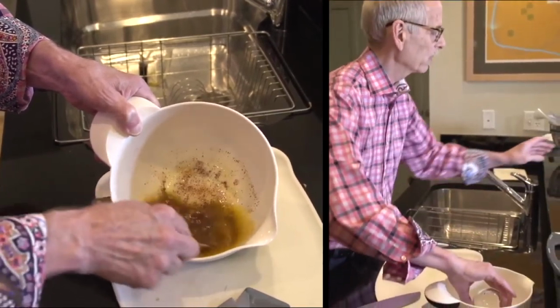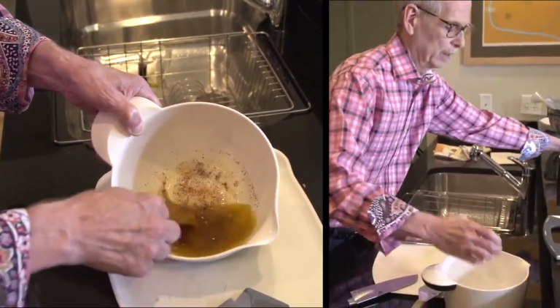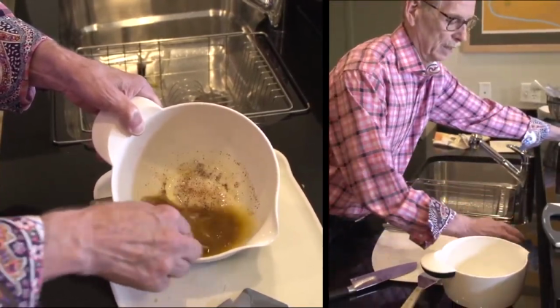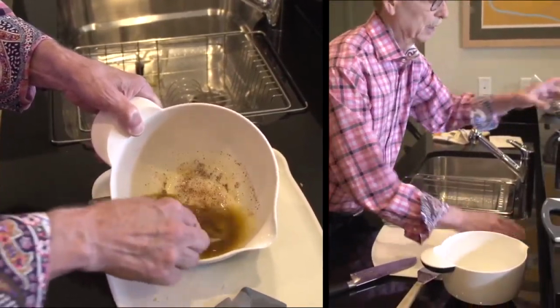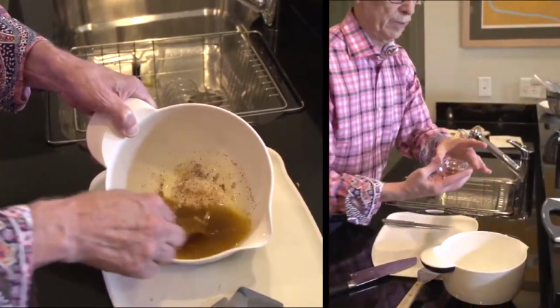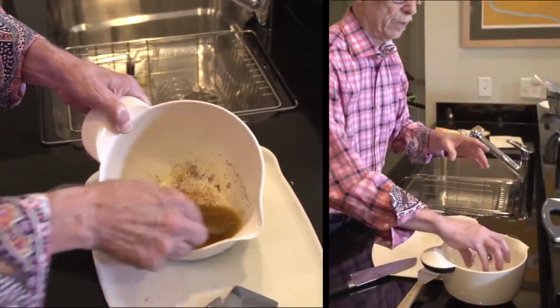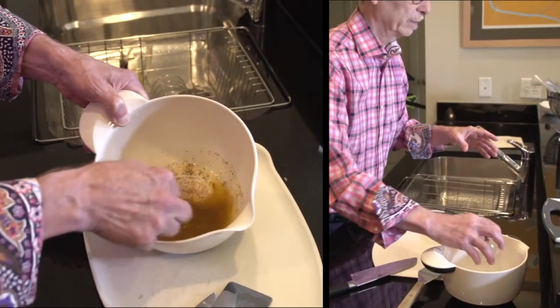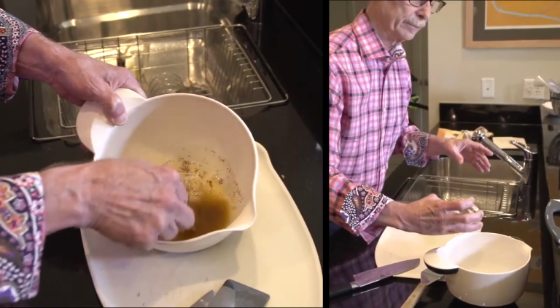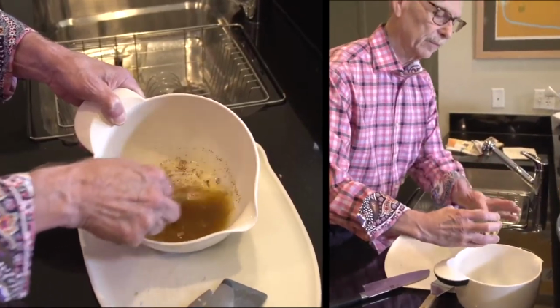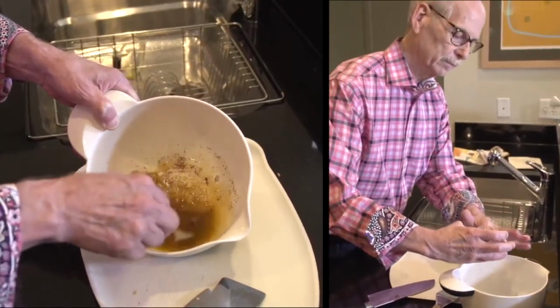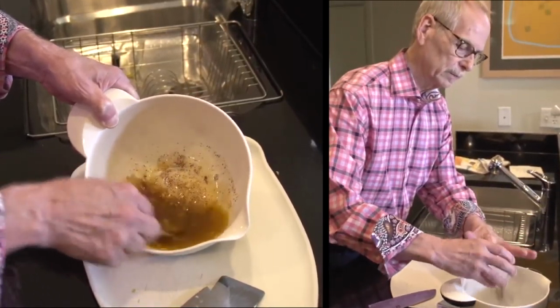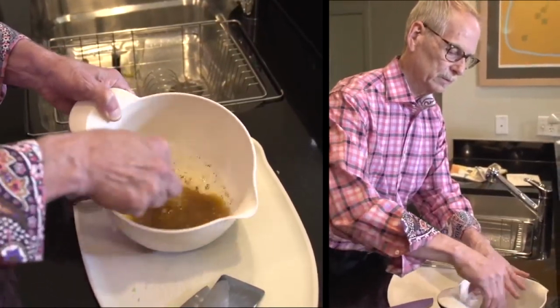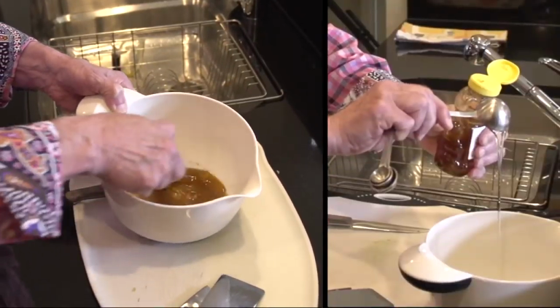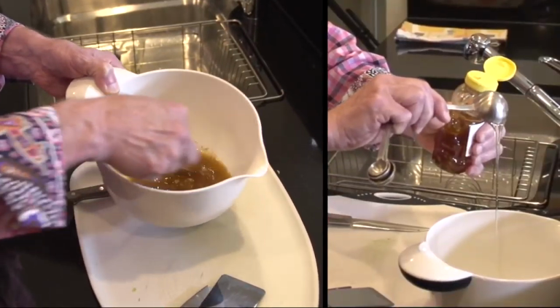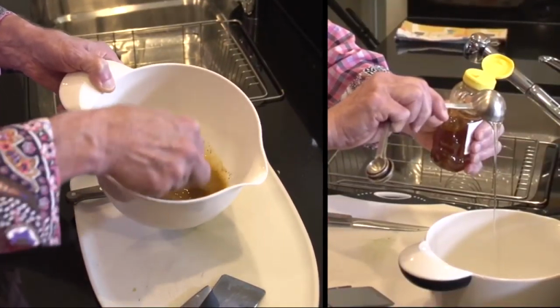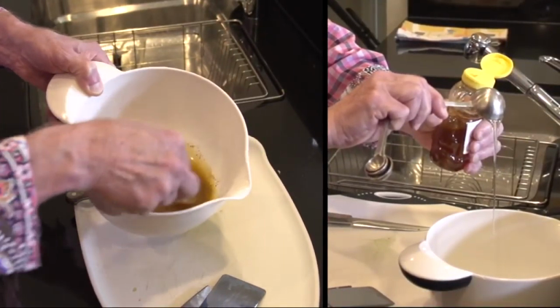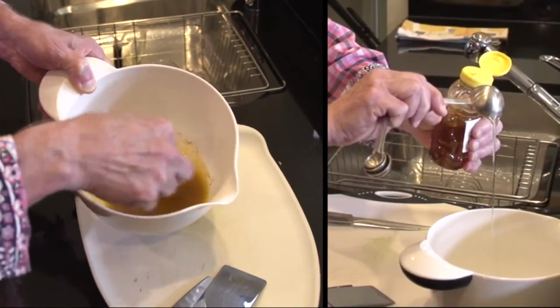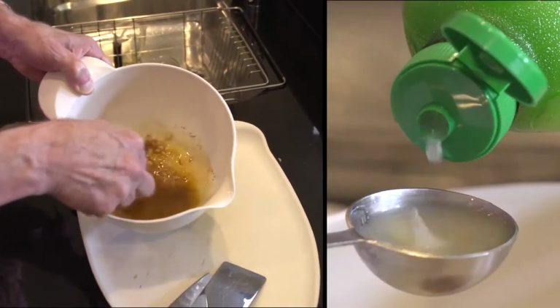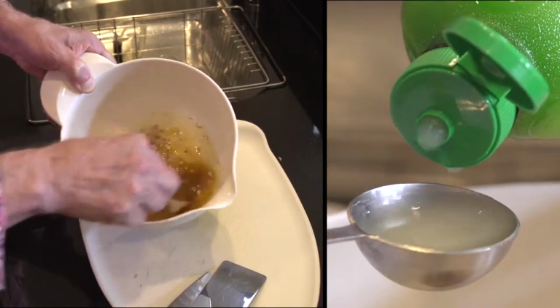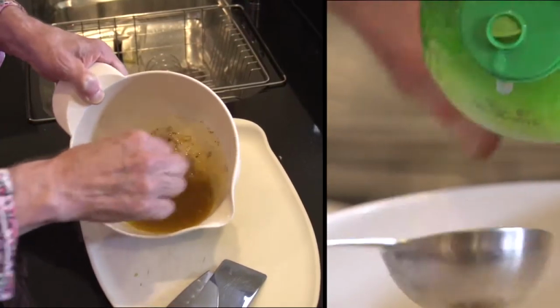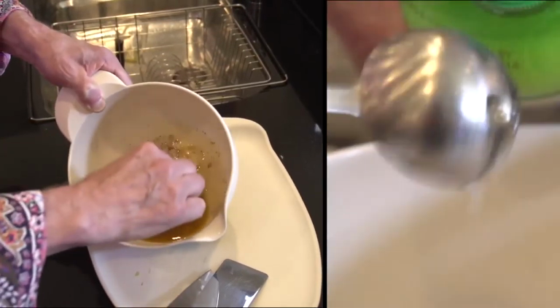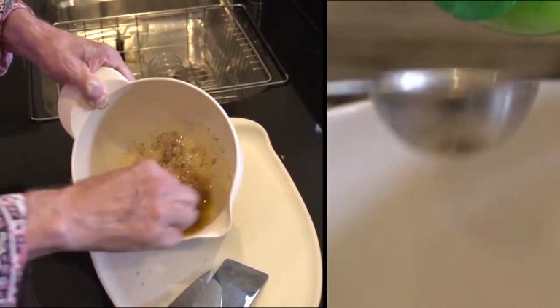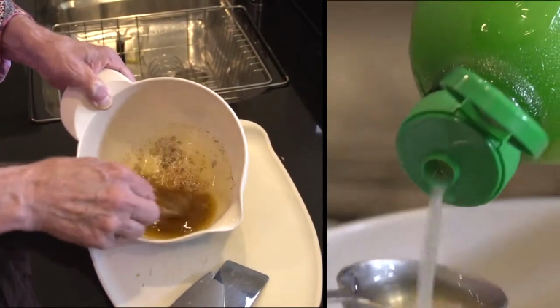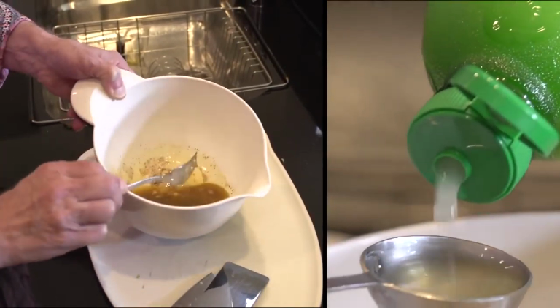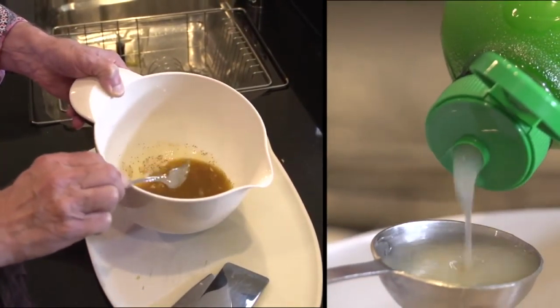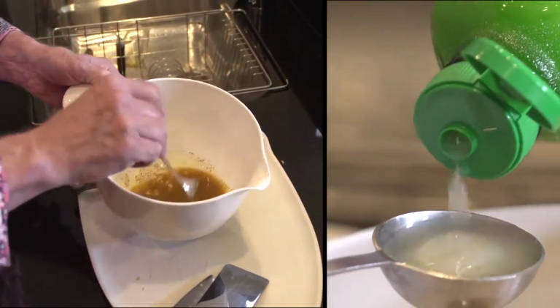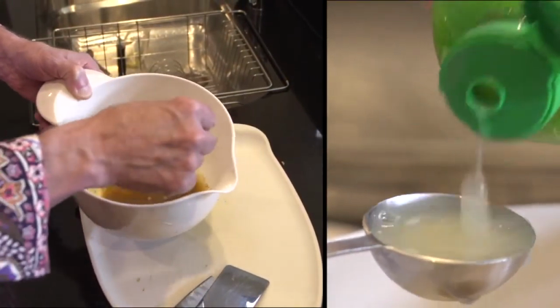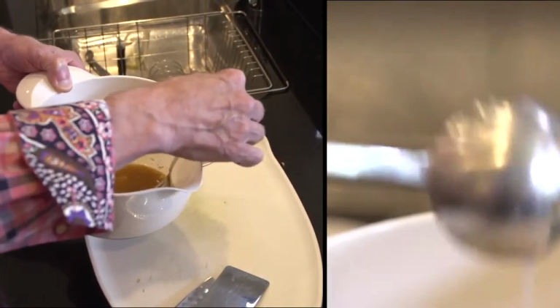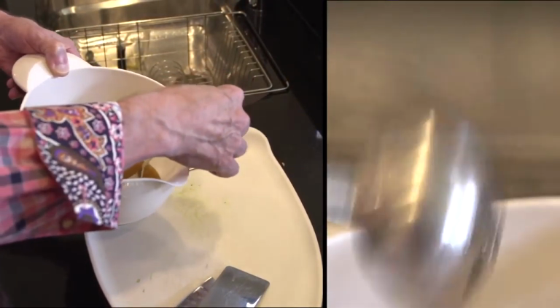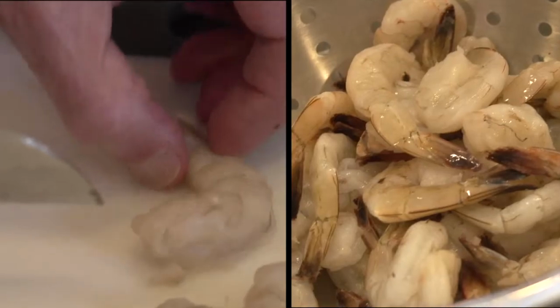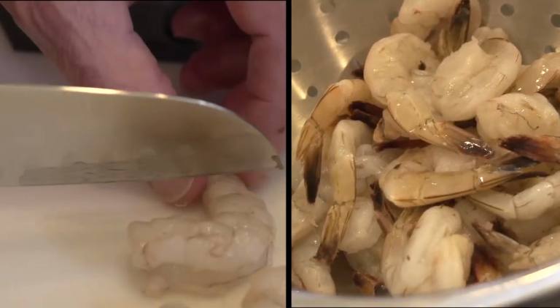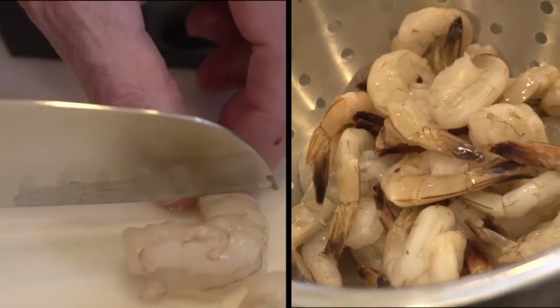A half teaspoon of salt, a quarter teaspoon of chili powder, a quarter teaspoon of black pepper, two tablespoons of honey, and four tablespoons of lime juice. Mix that all up in a bowl and set aside.